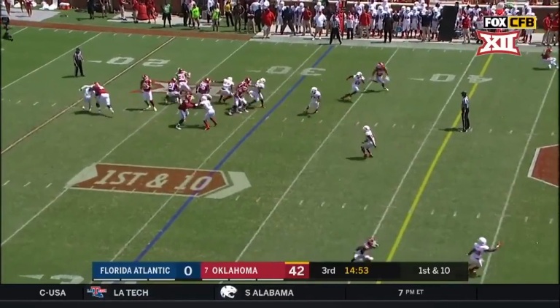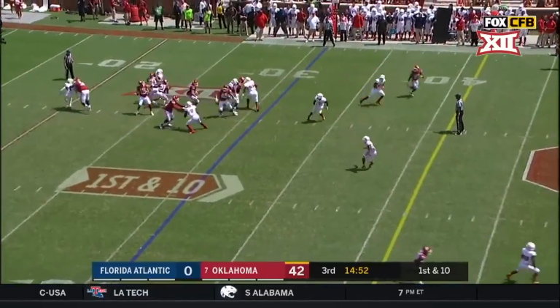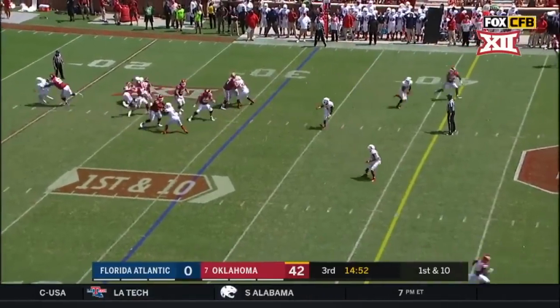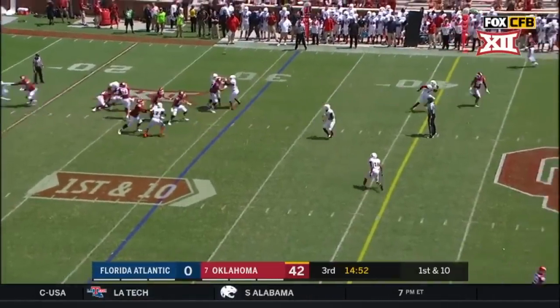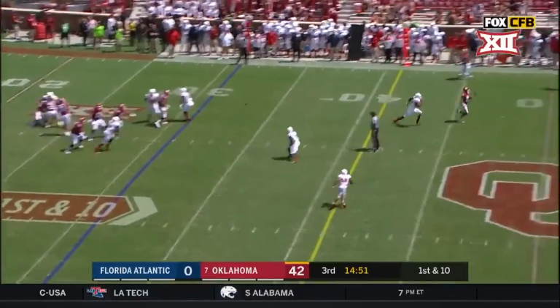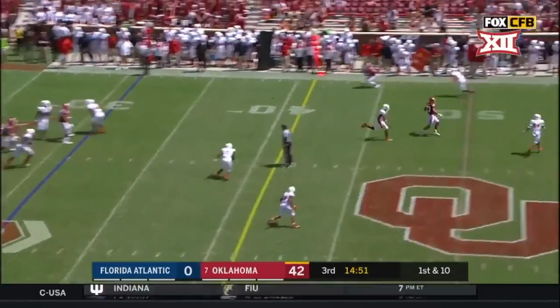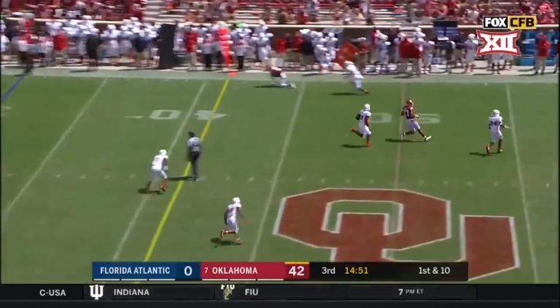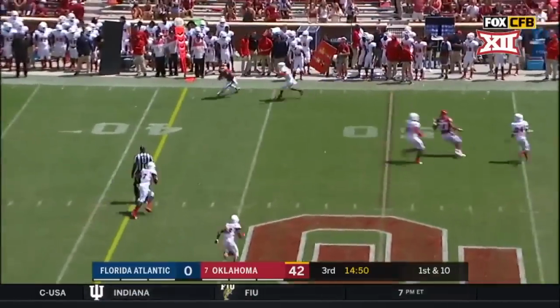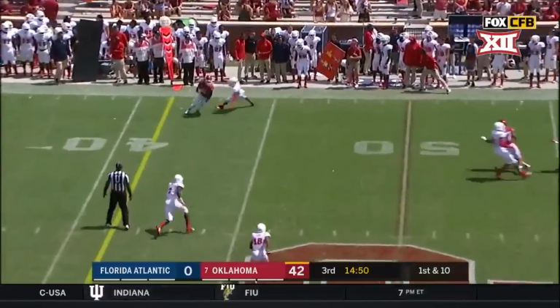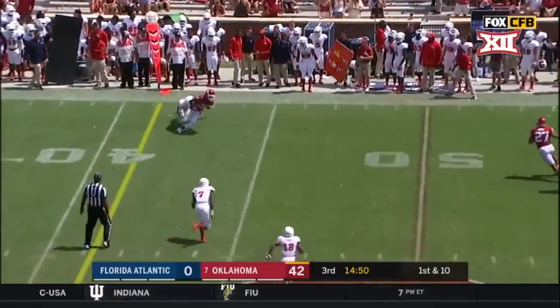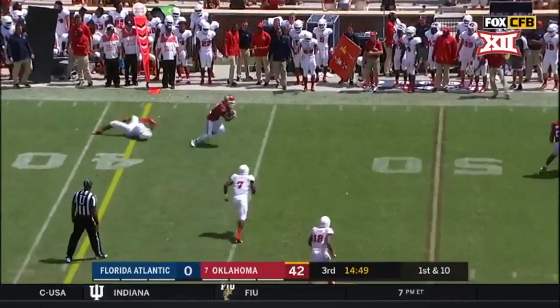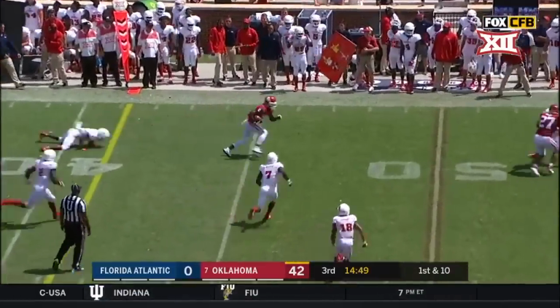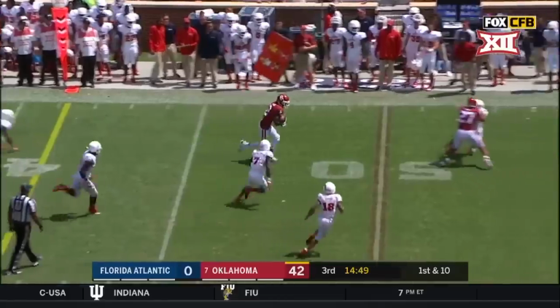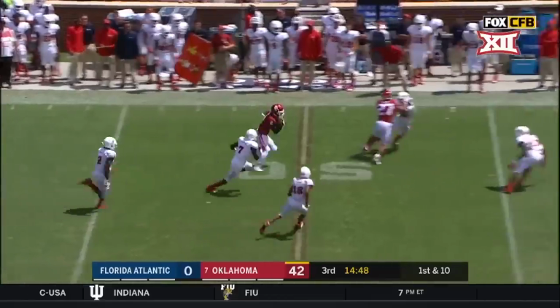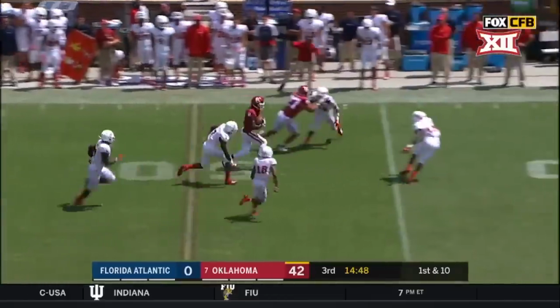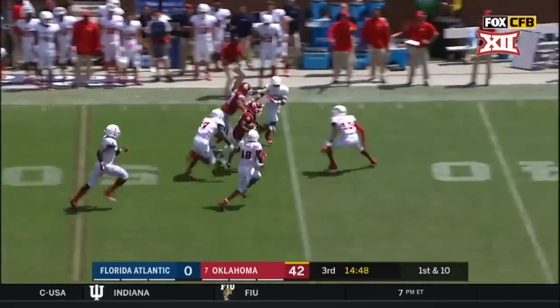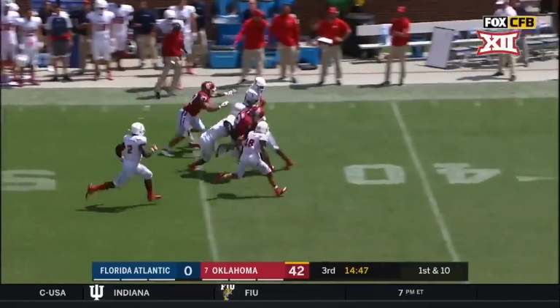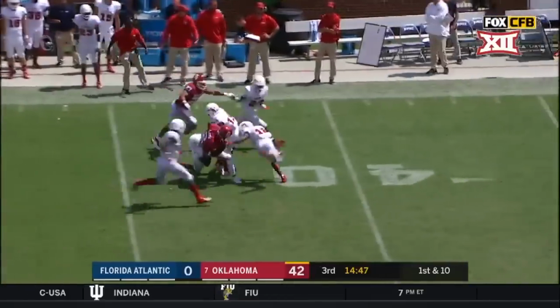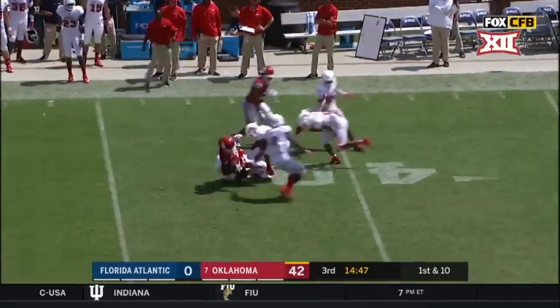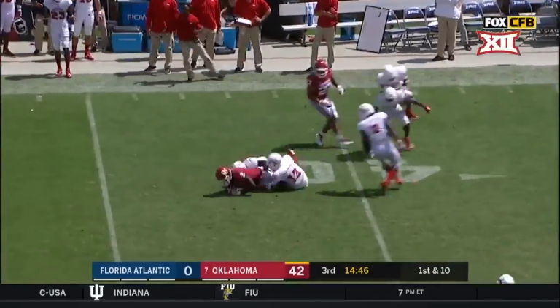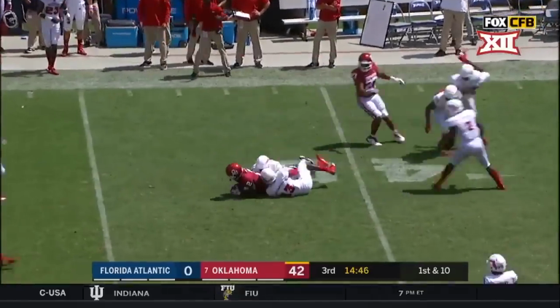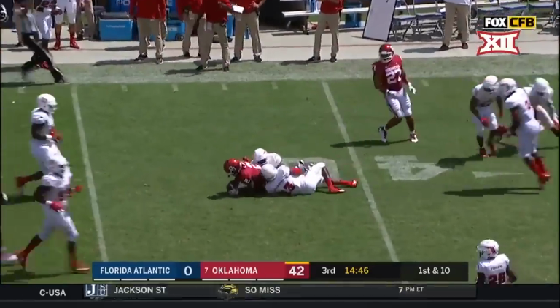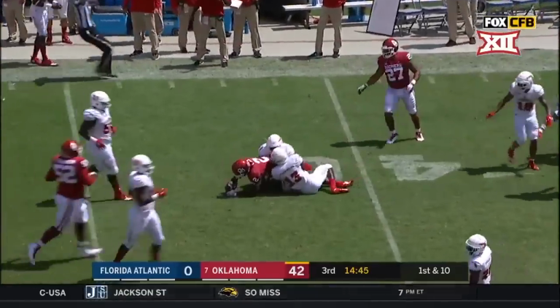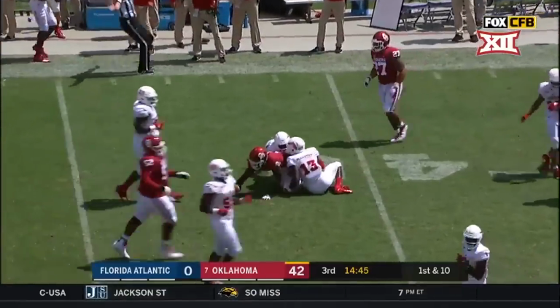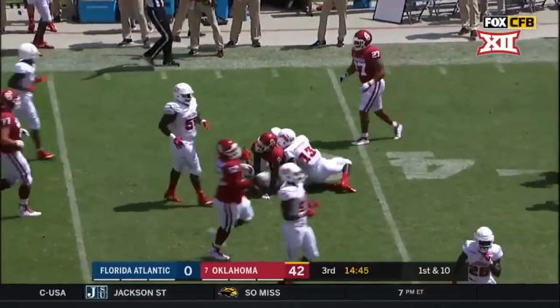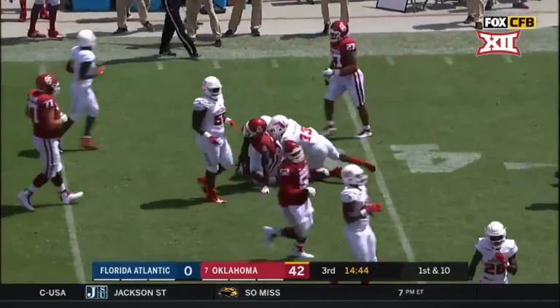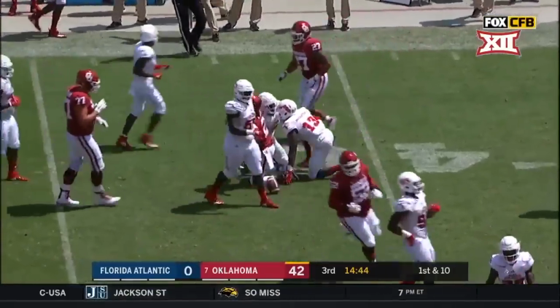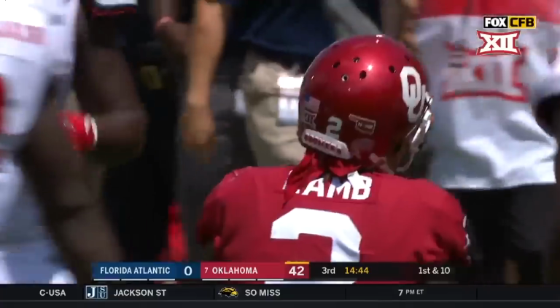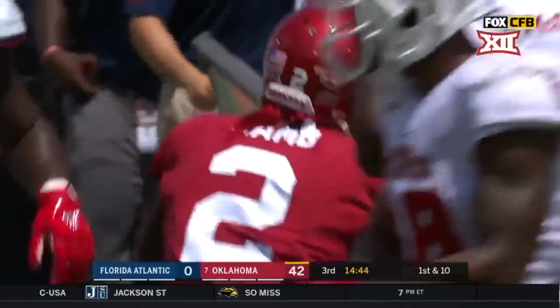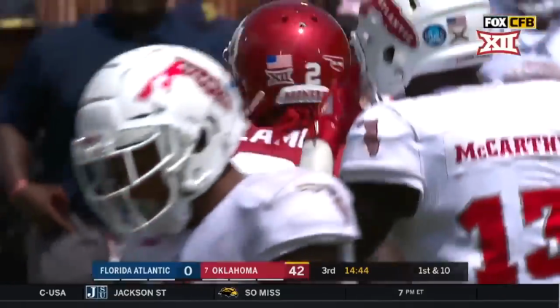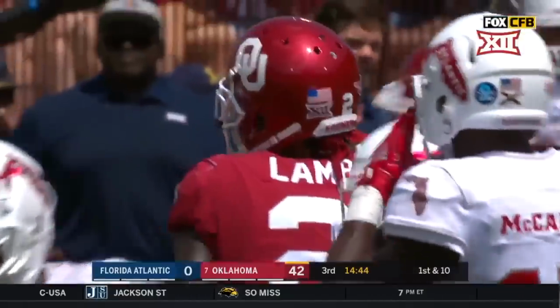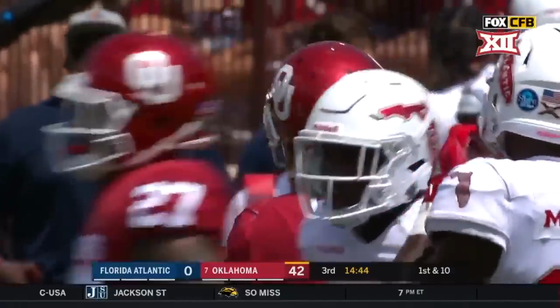Here's Kendall throwing it to the sideline — caught! C.D. Lamb. First time we've called his name receiving, and C.D. Lamb is a terrific player.